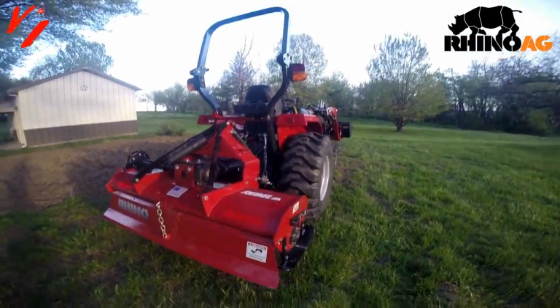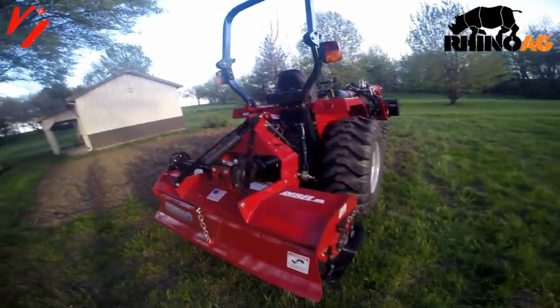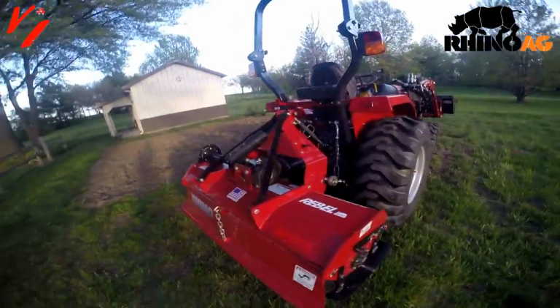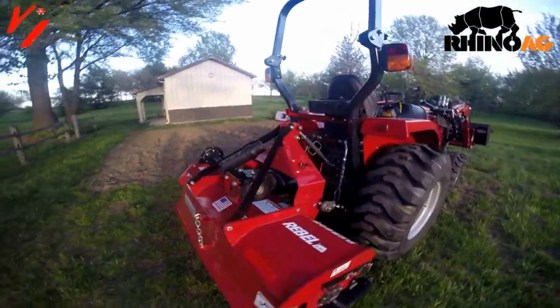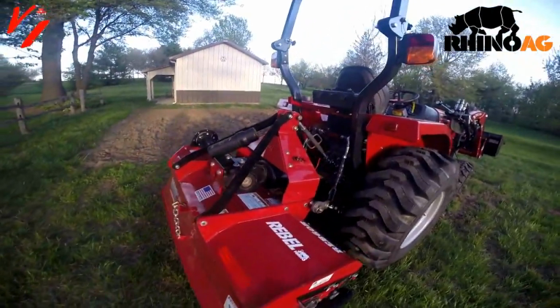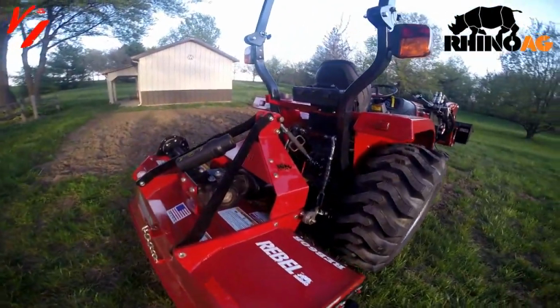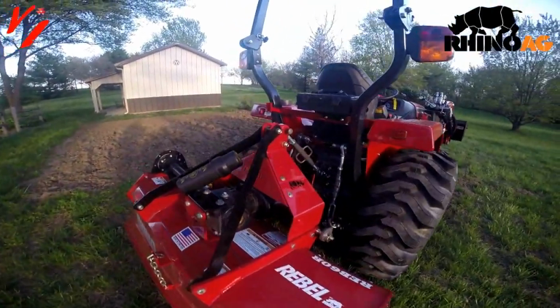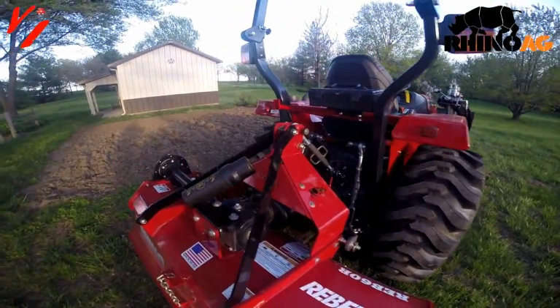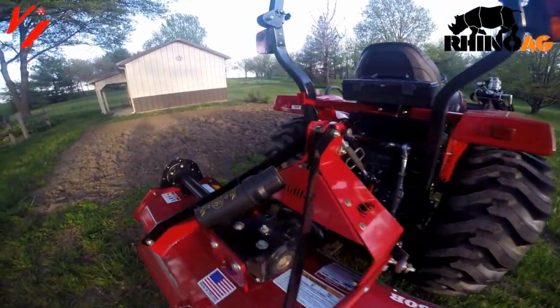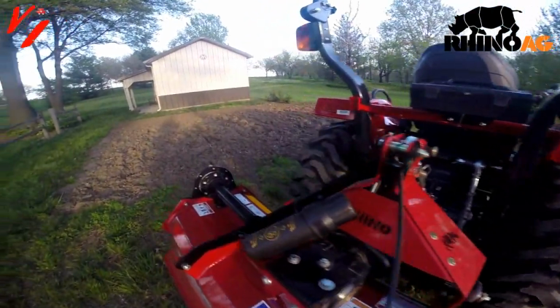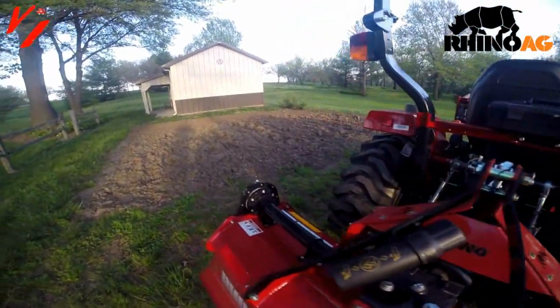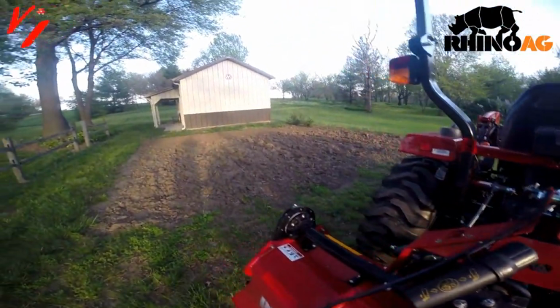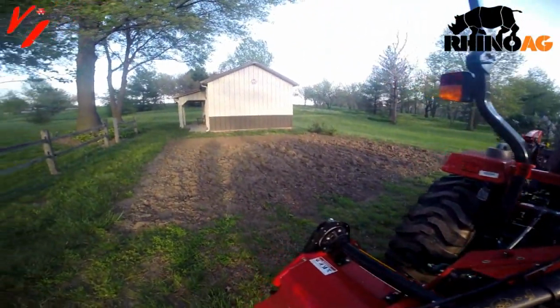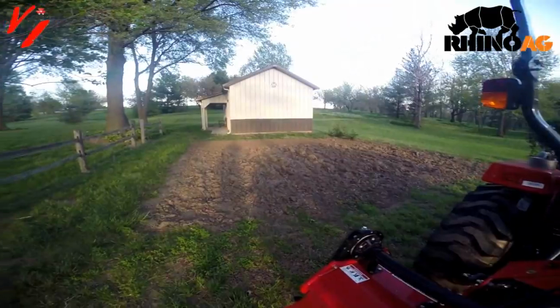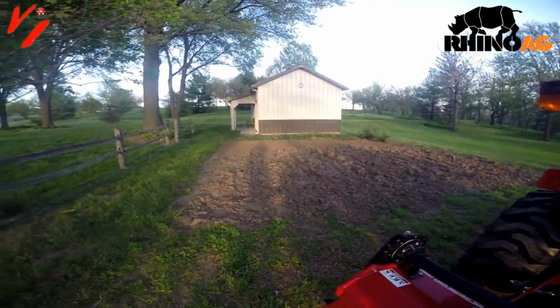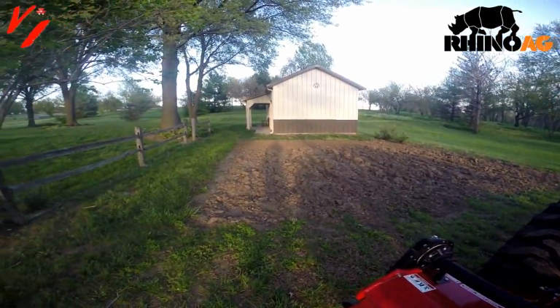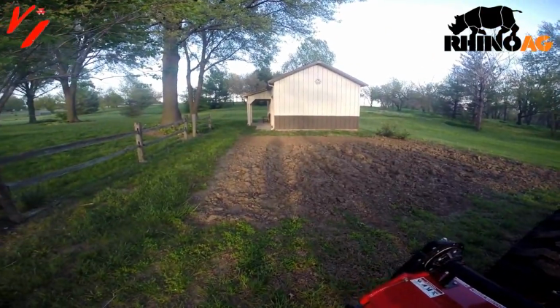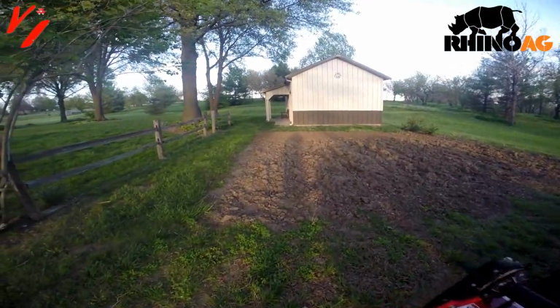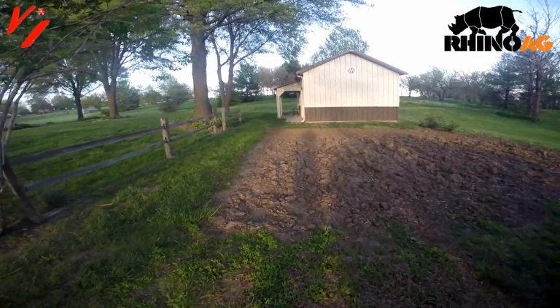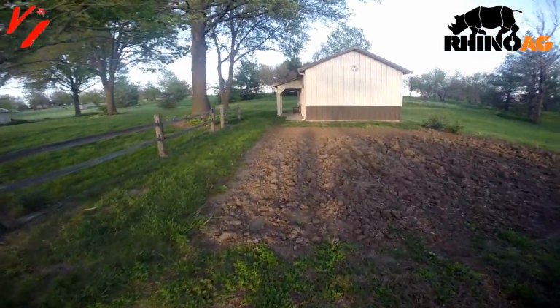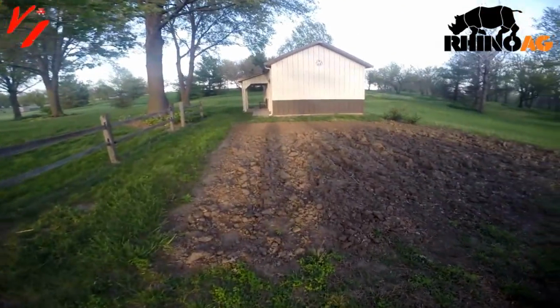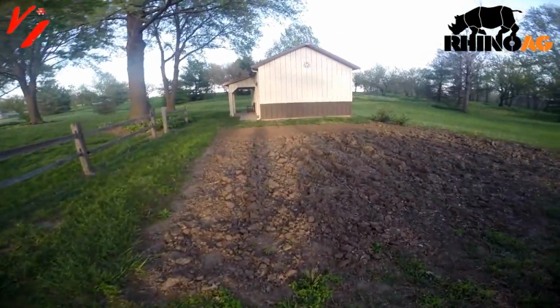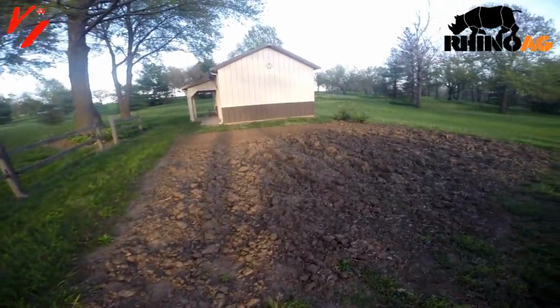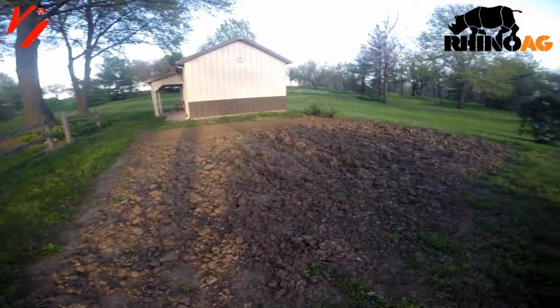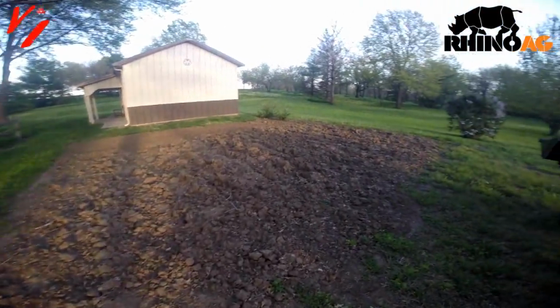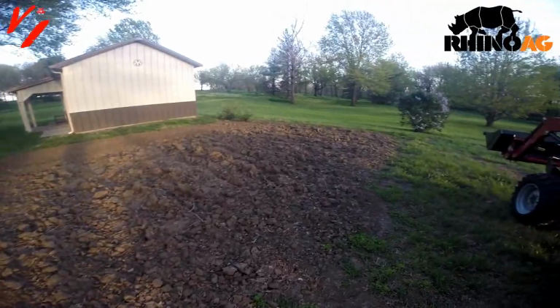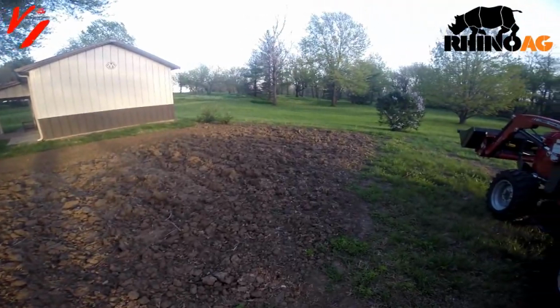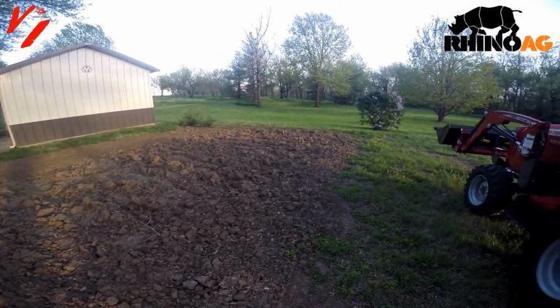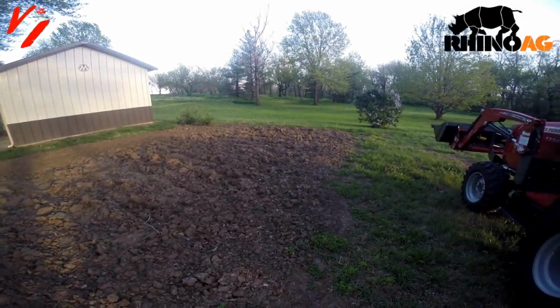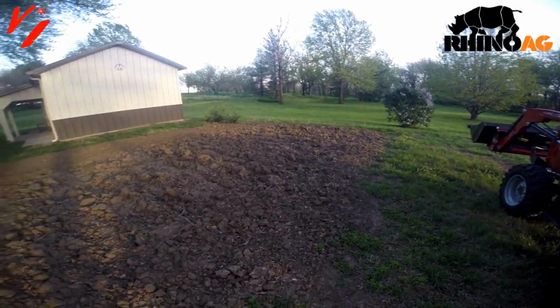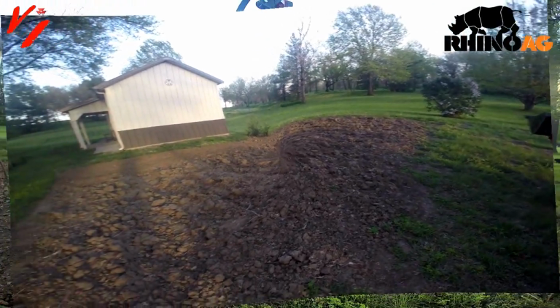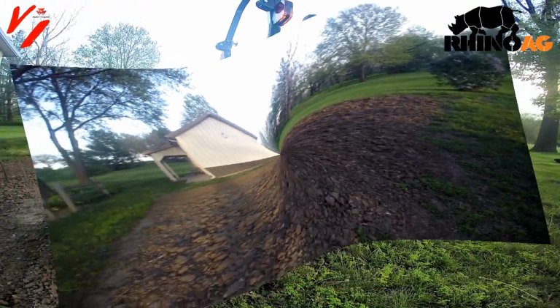We're going to show you some in-field action in our garden here. This is the one we plowed with the LP-1 layoff plow — check out that video. Now we're going to come back and till it and get it ready.